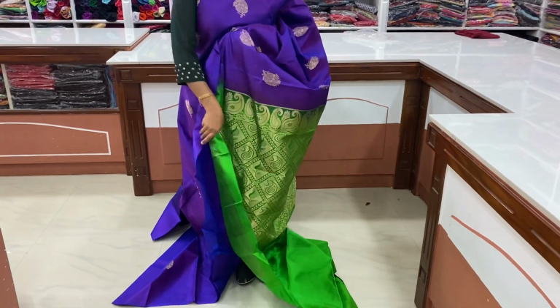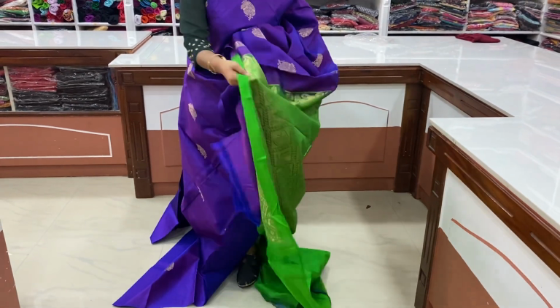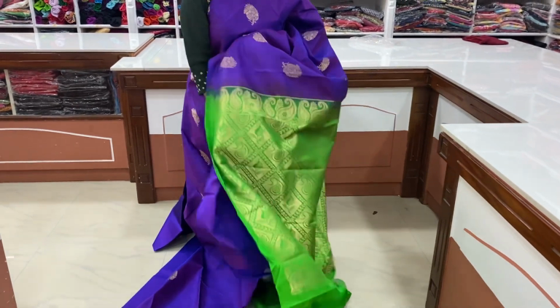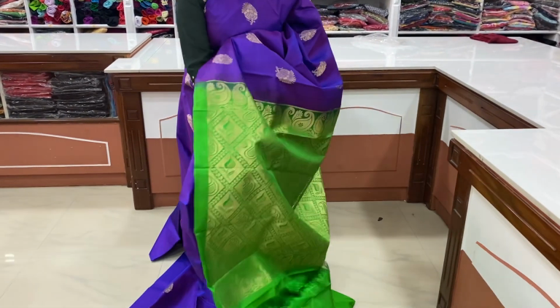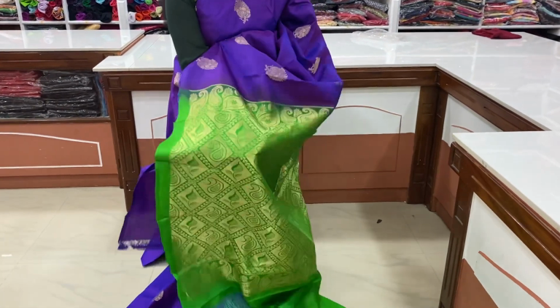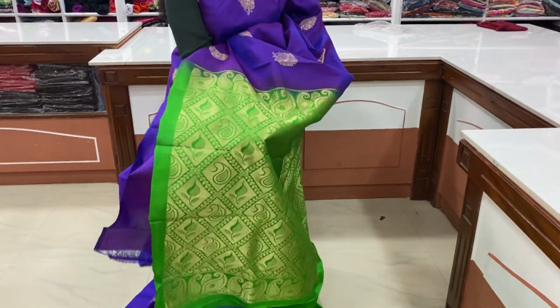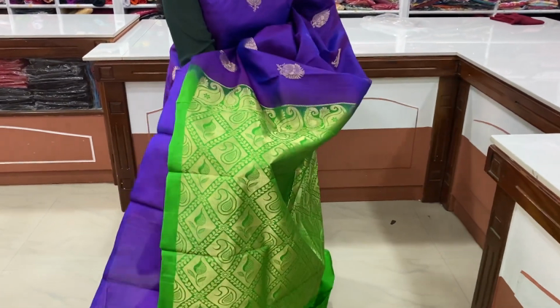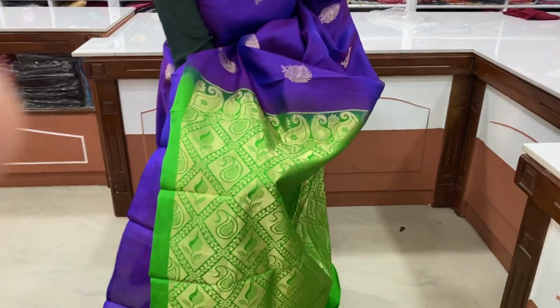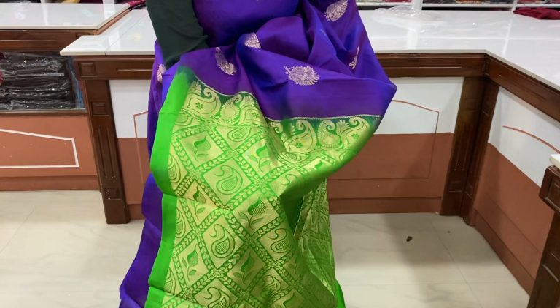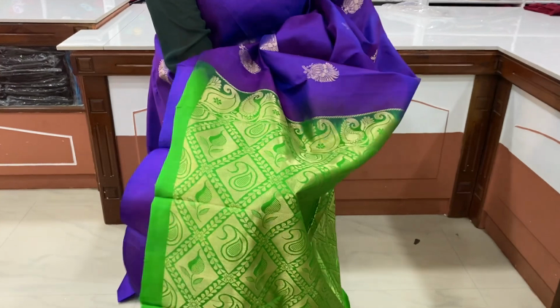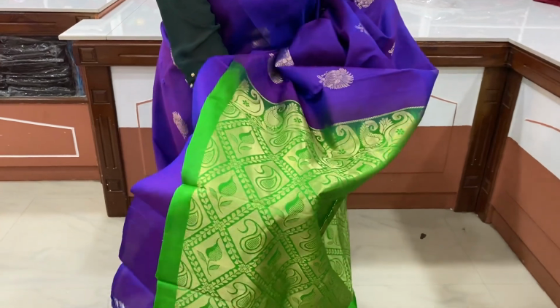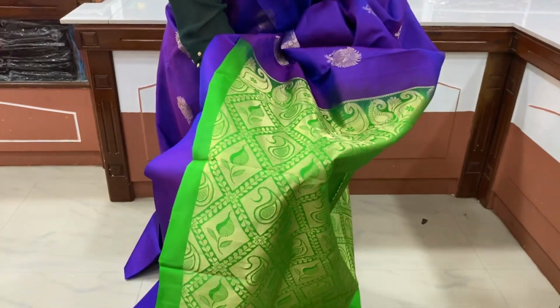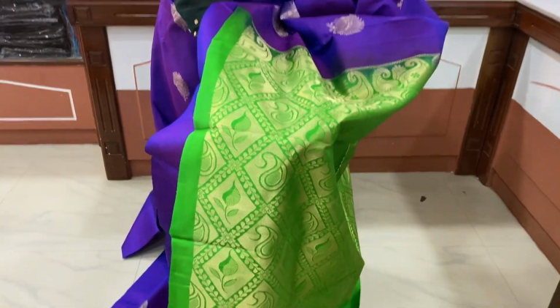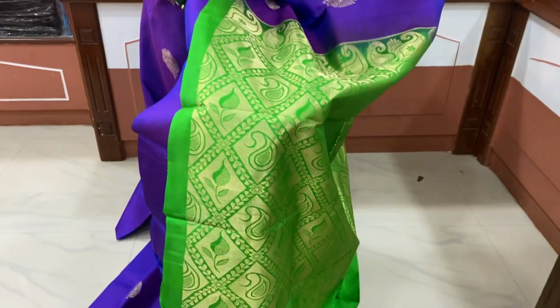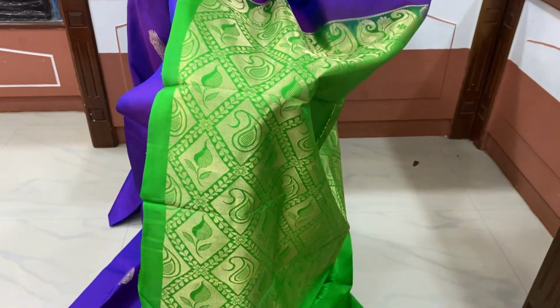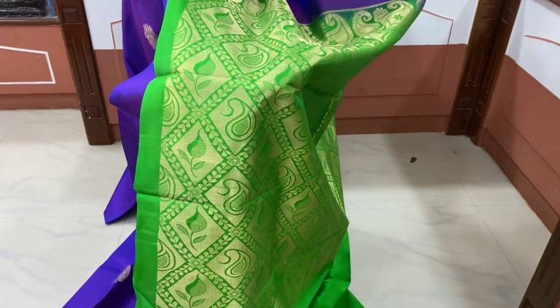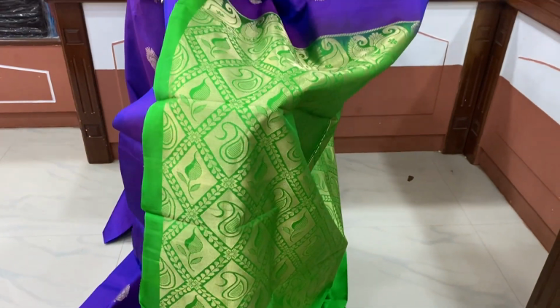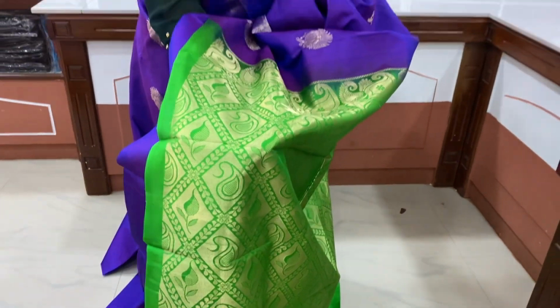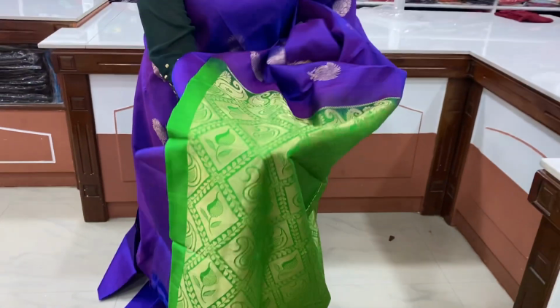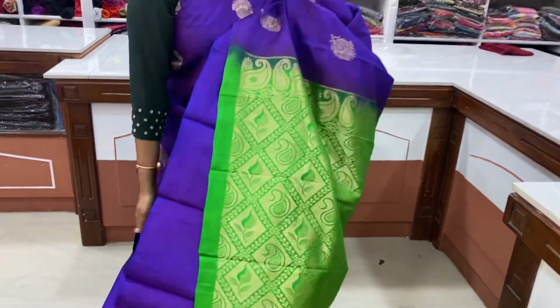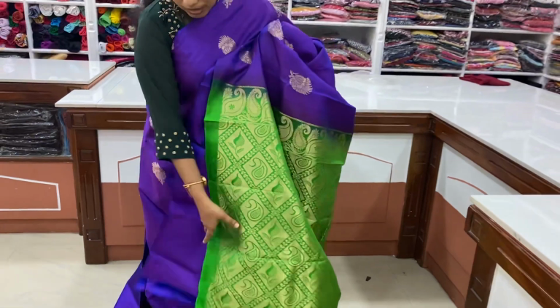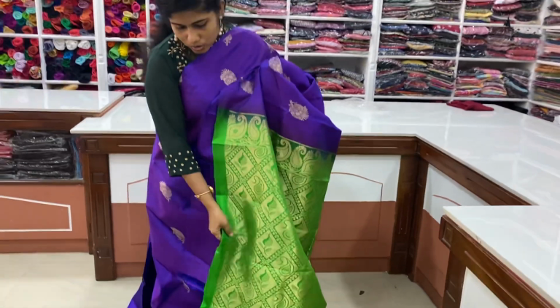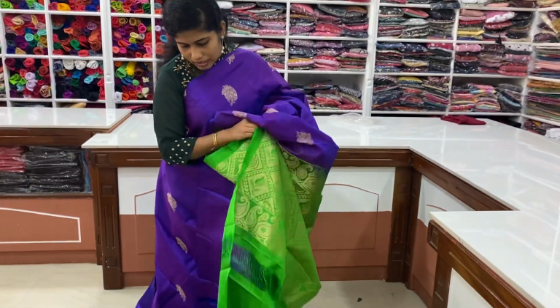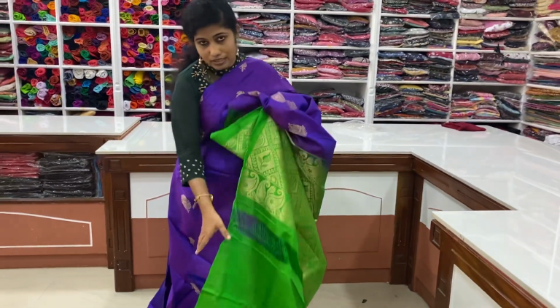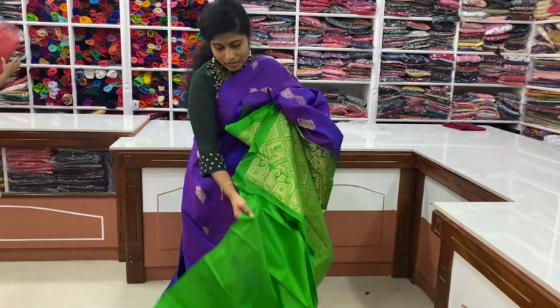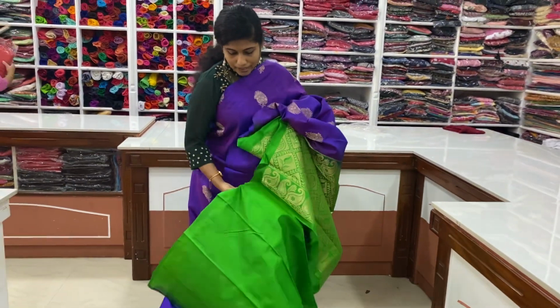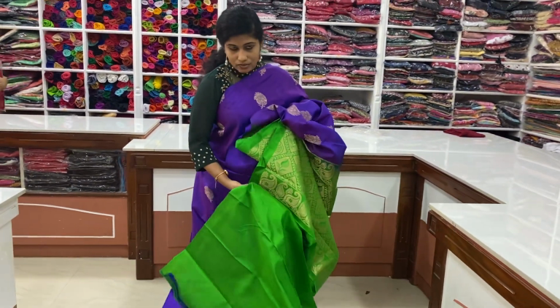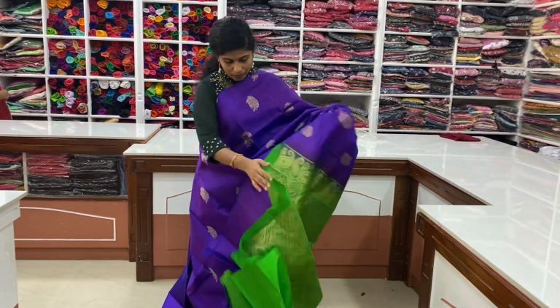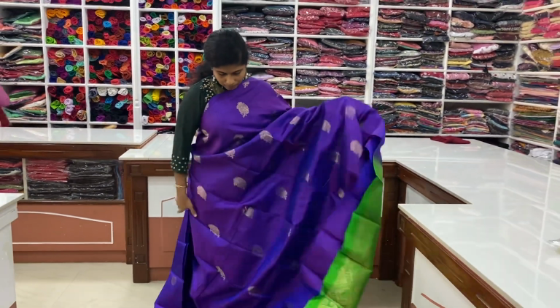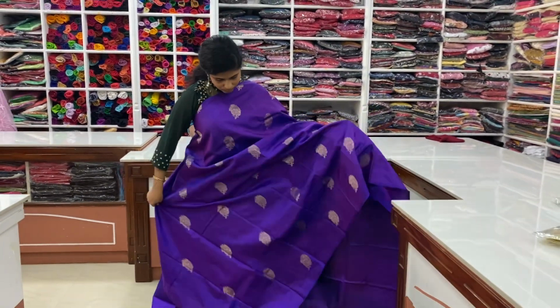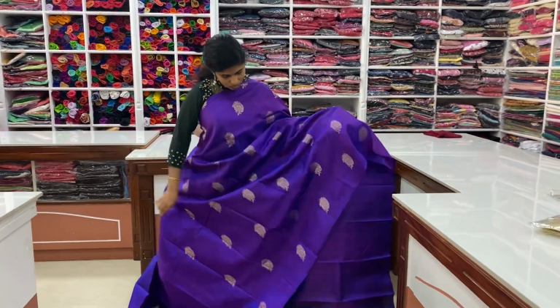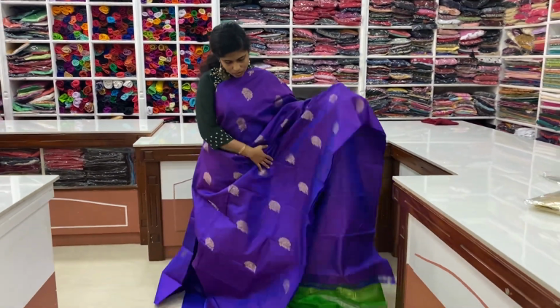This is the blouse. This is the design. This is the diamond shape. This blouse is plain.